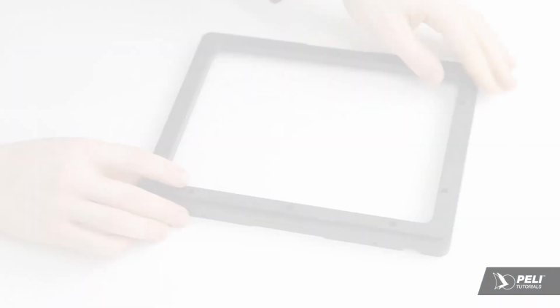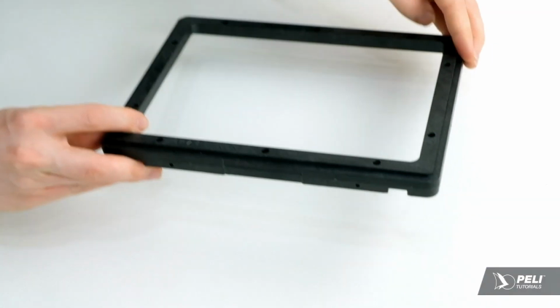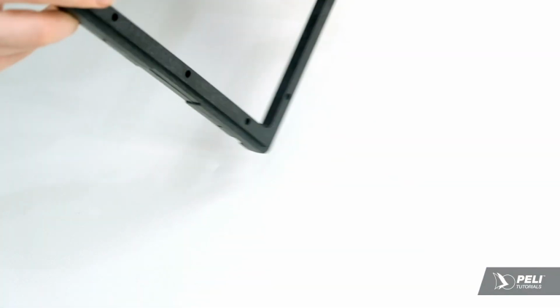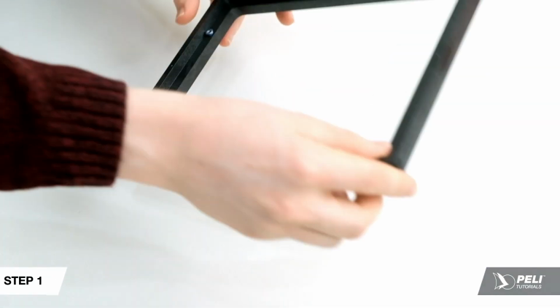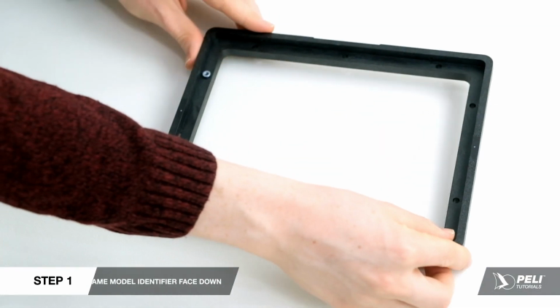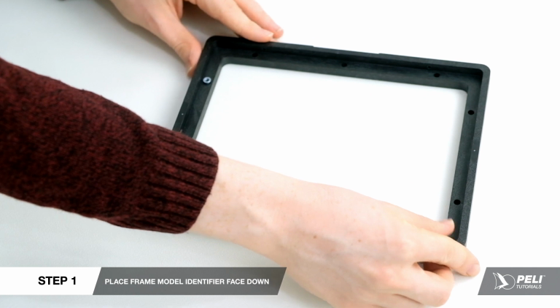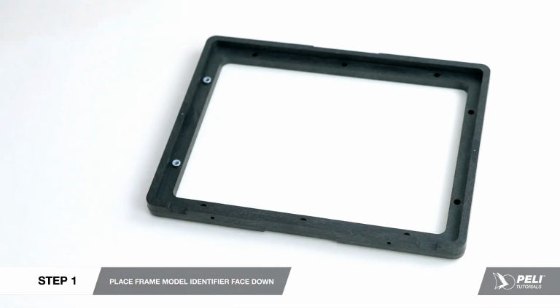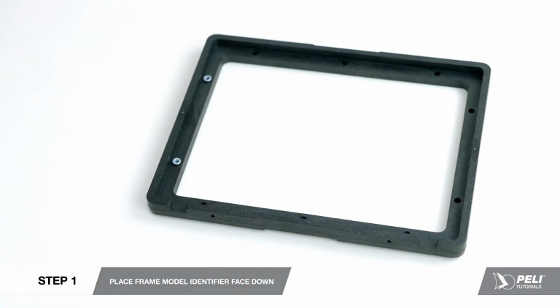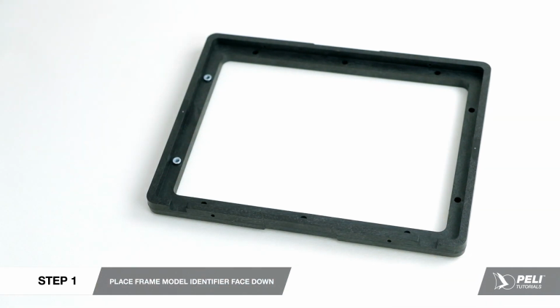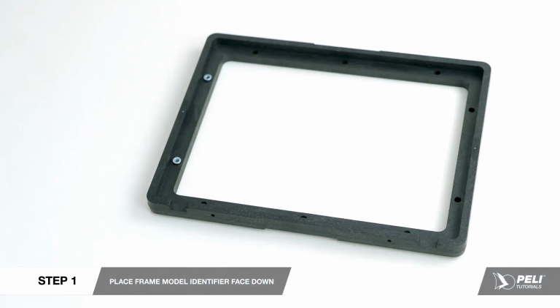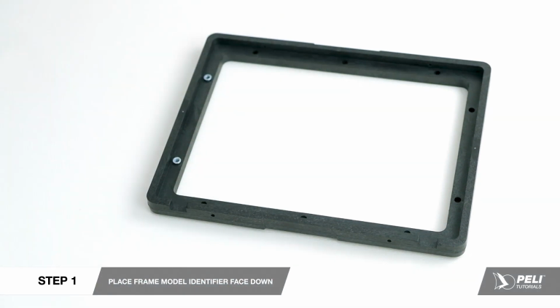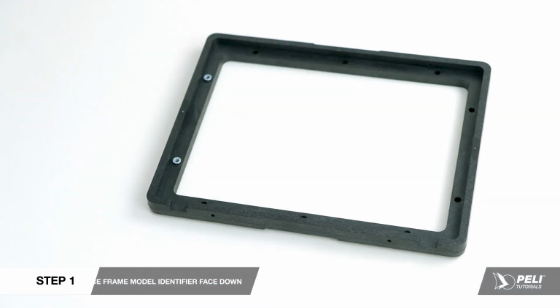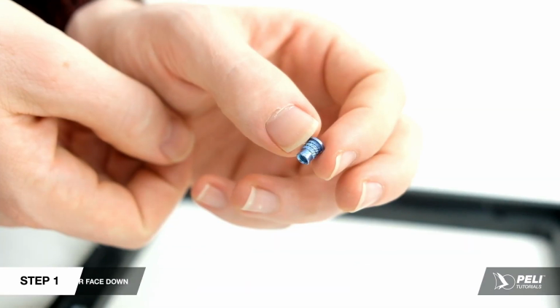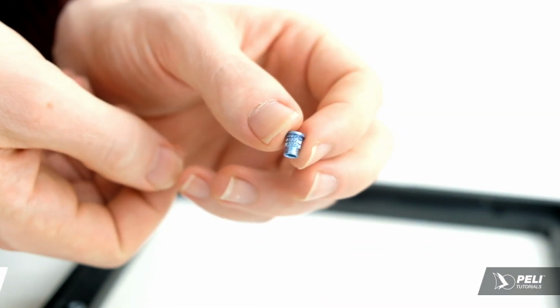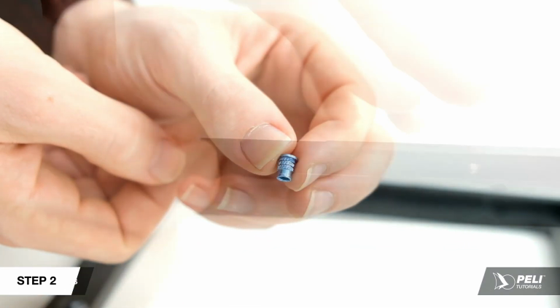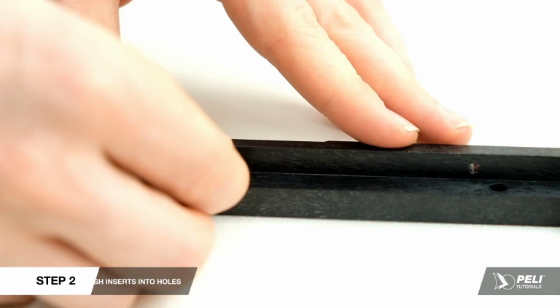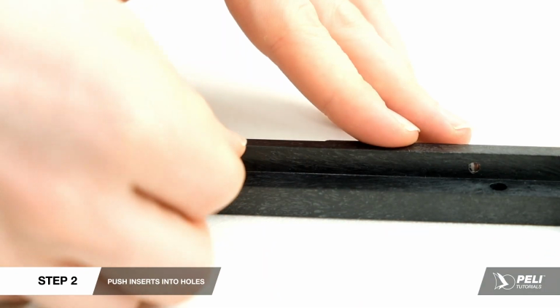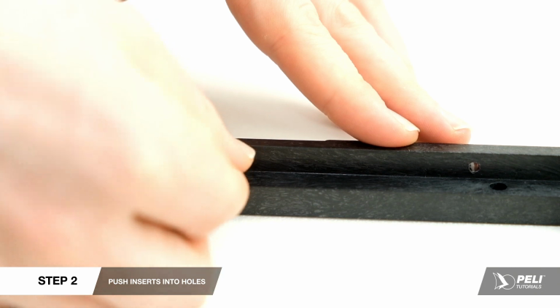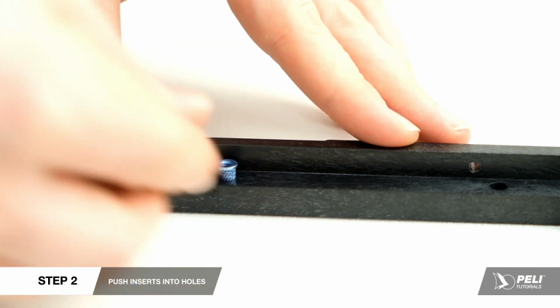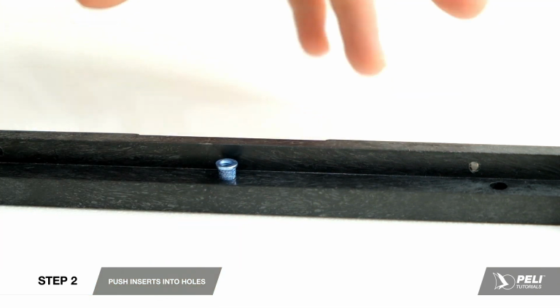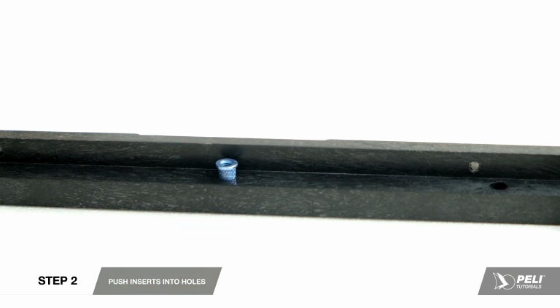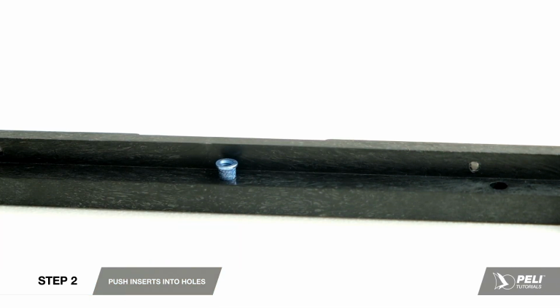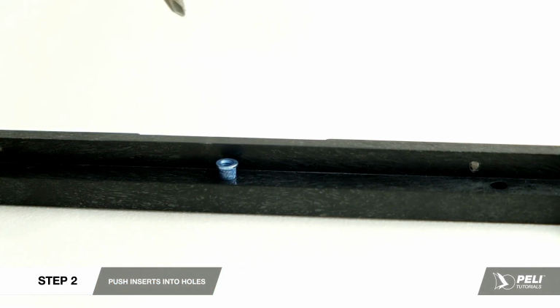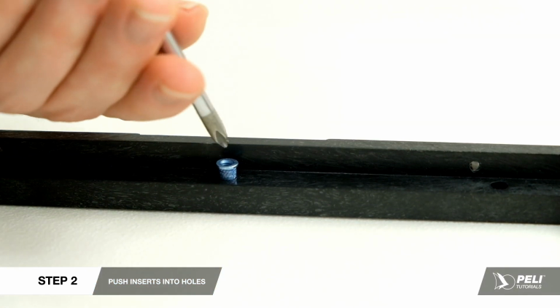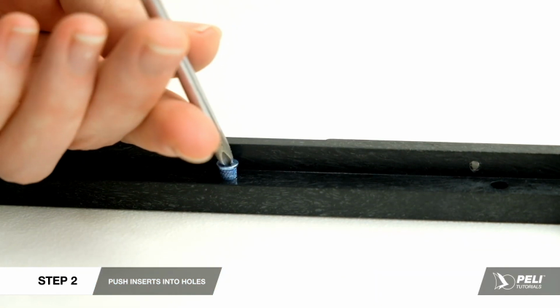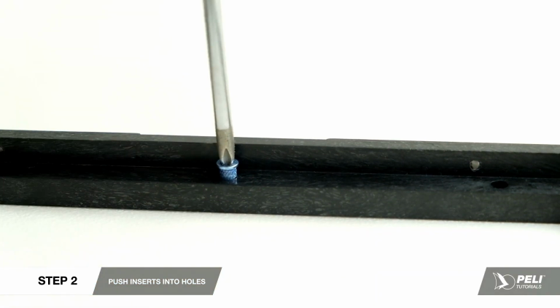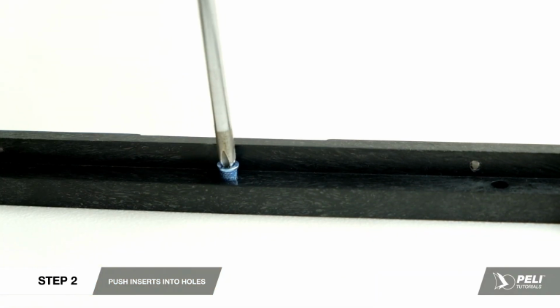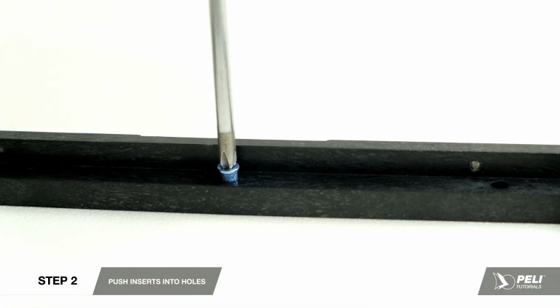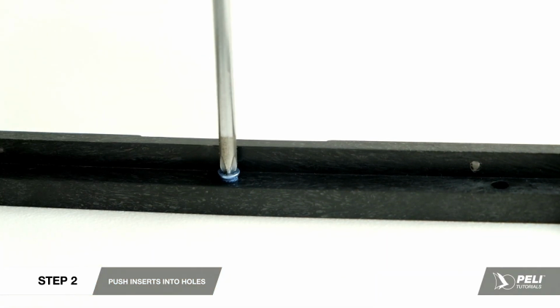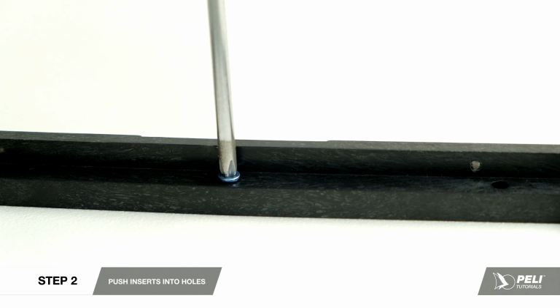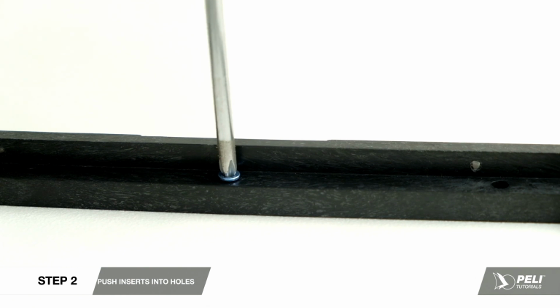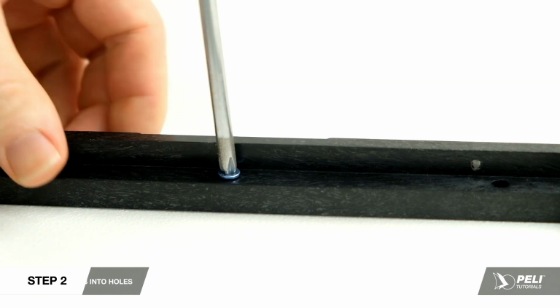To install the brass inserts, place the frame with the model identifier facing down. Place the non-shoulder small end of the insert into the hole and push in with a Phillips screwdriver until fully seated on the shoulder.